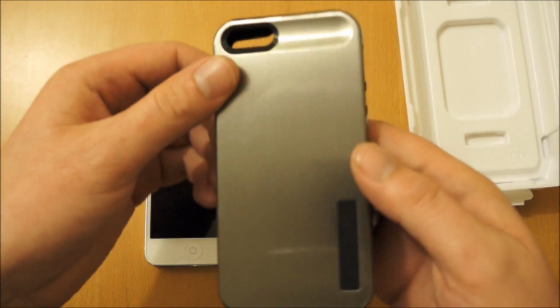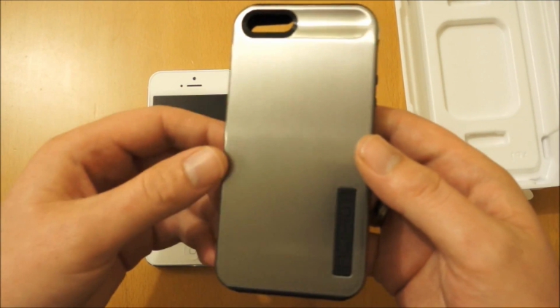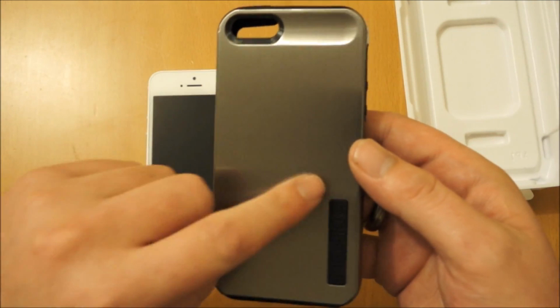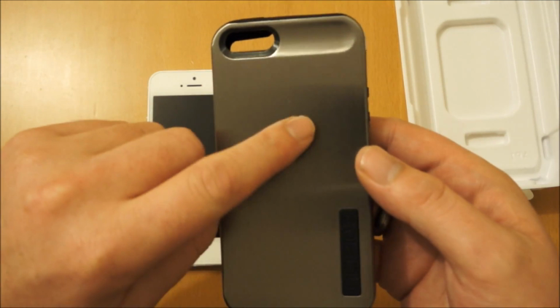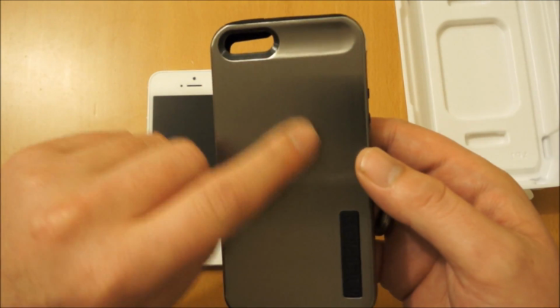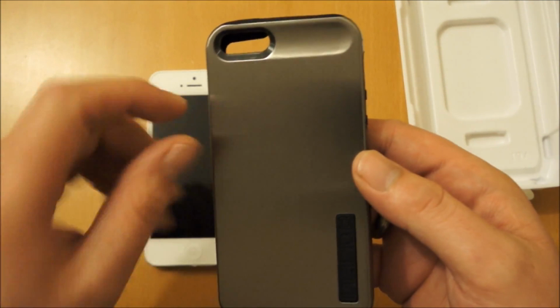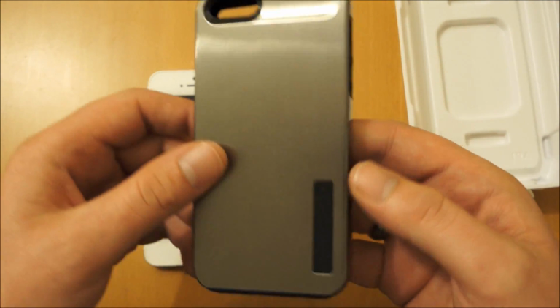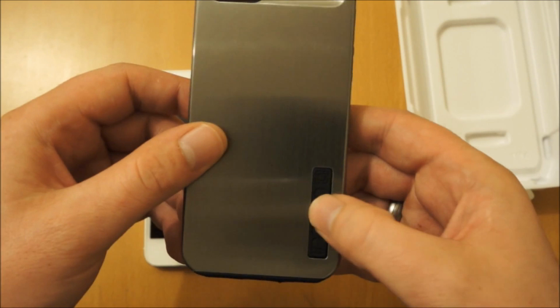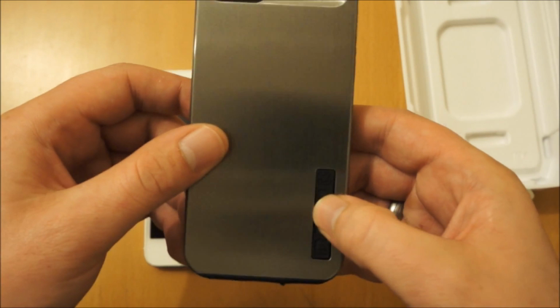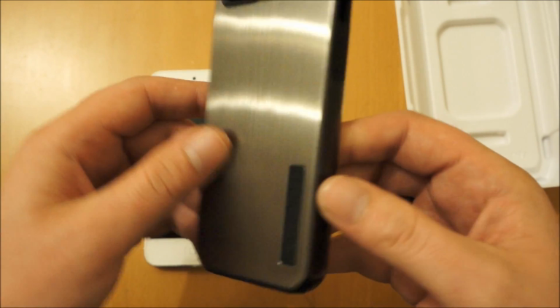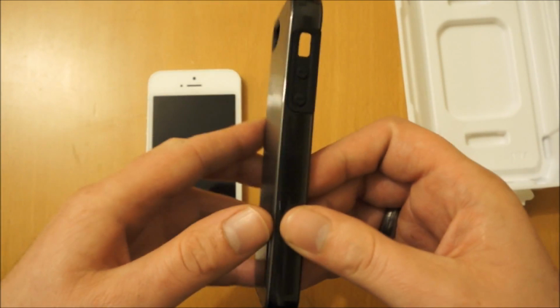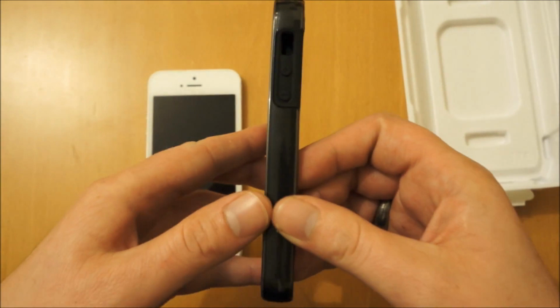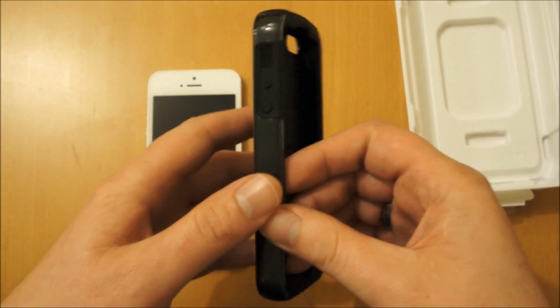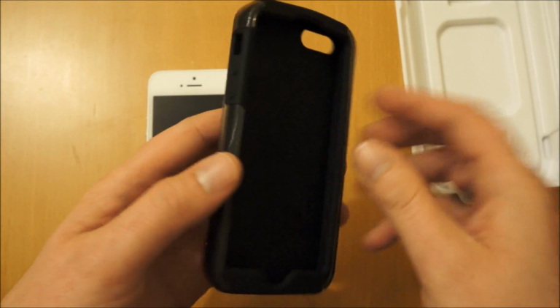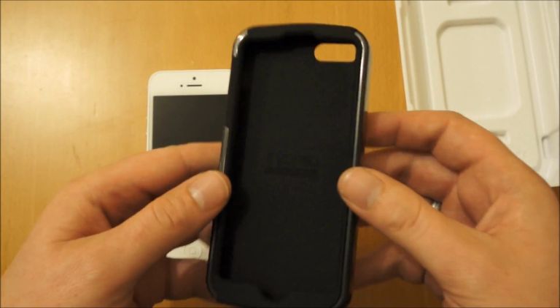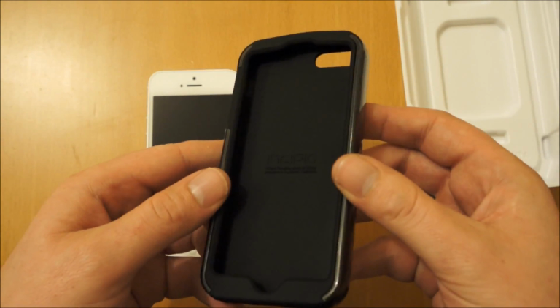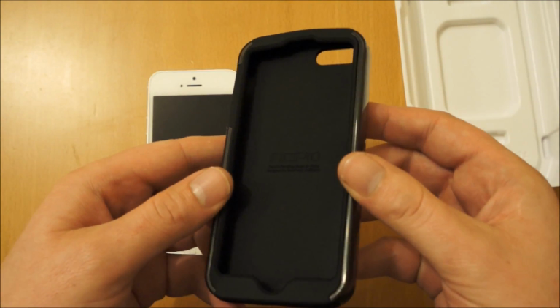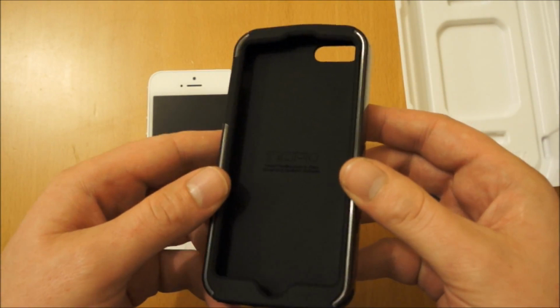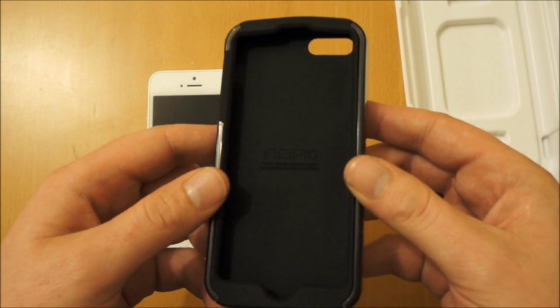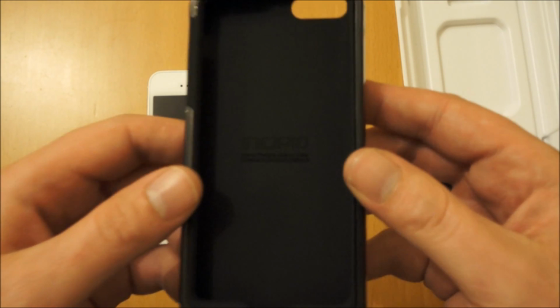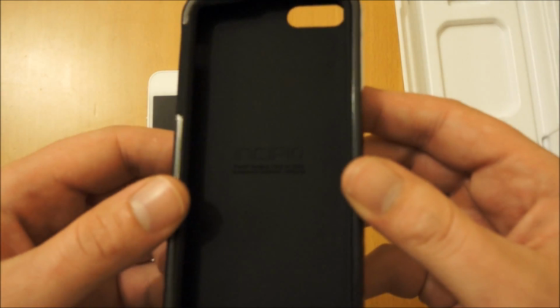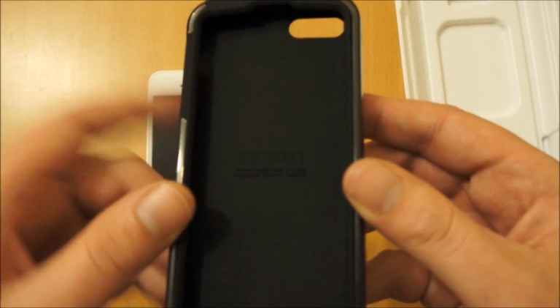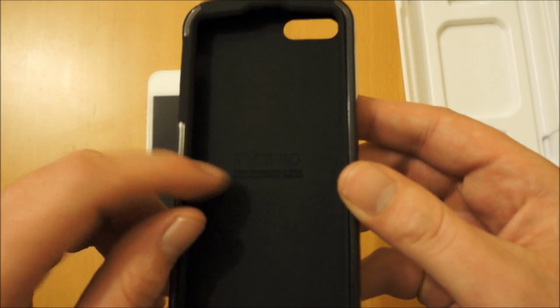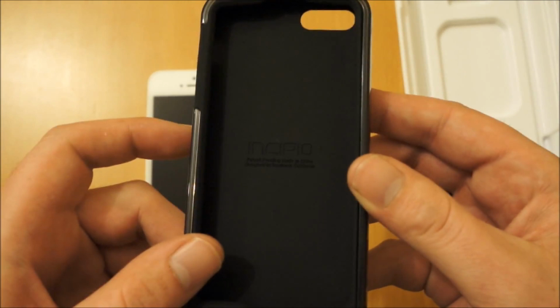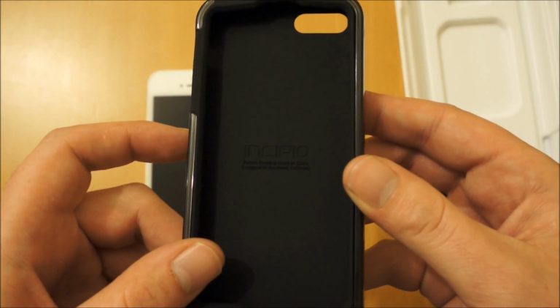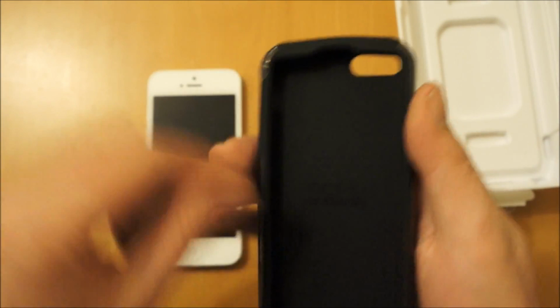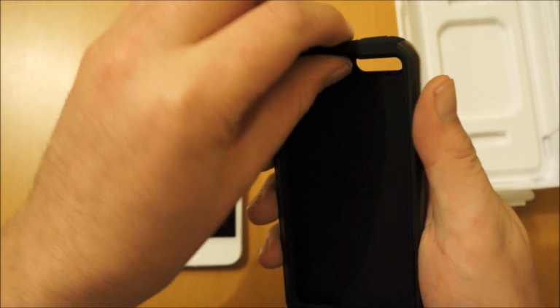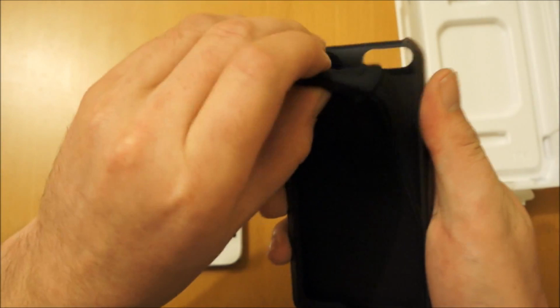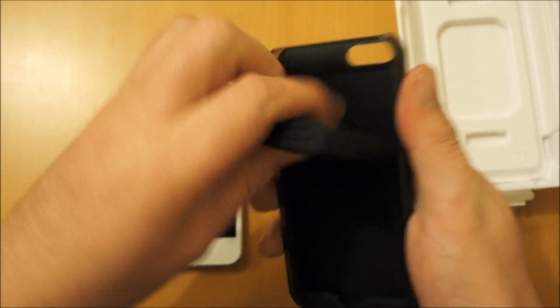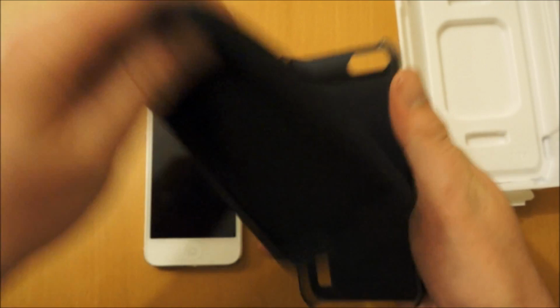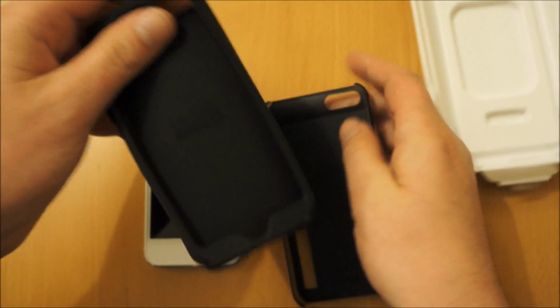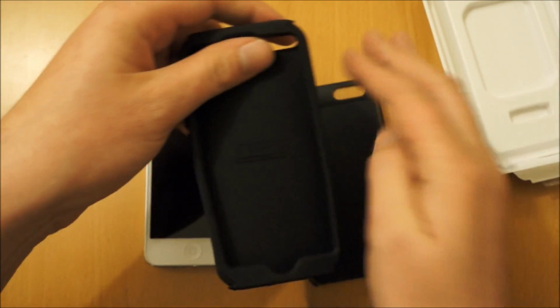So this is the case itself. As you can see, this is the aluminium section. You've actually got this rubber part that sits inside and takes any impact that you should throw at the phone. You've got the Incipio logo there. If we just take the case apart, this is the rubber inner.